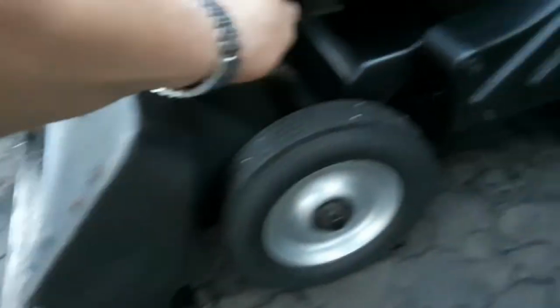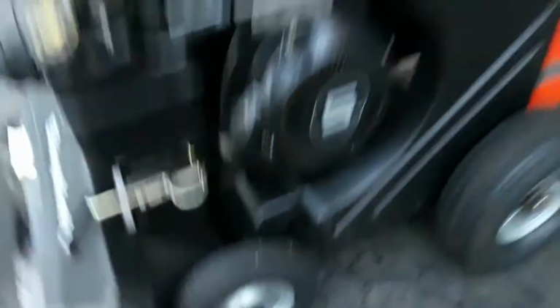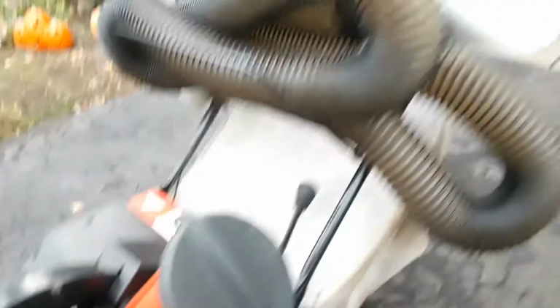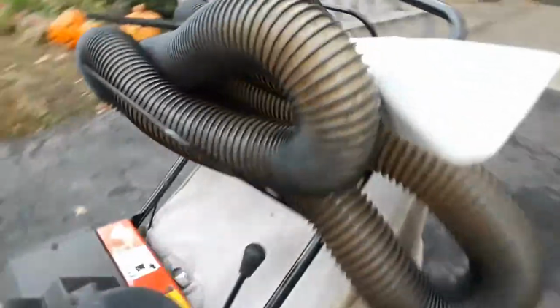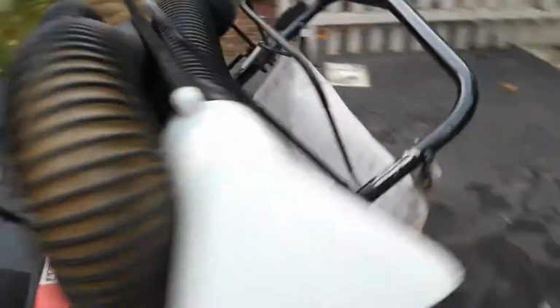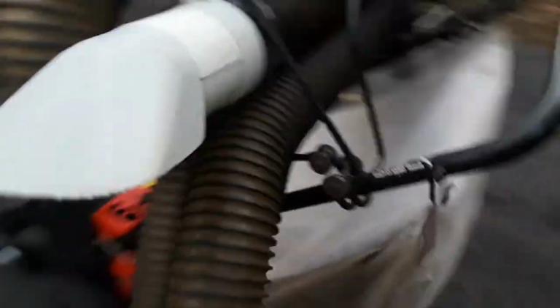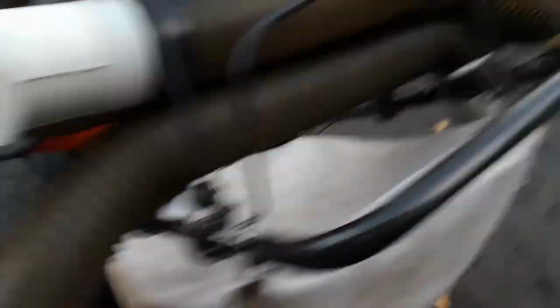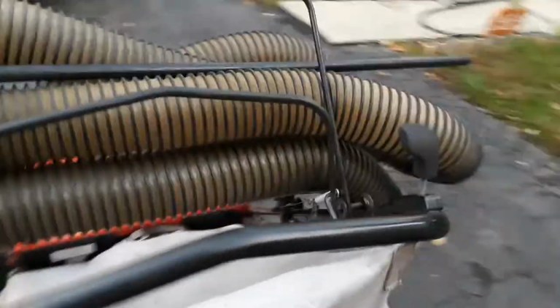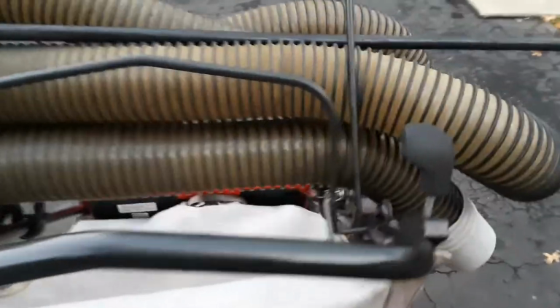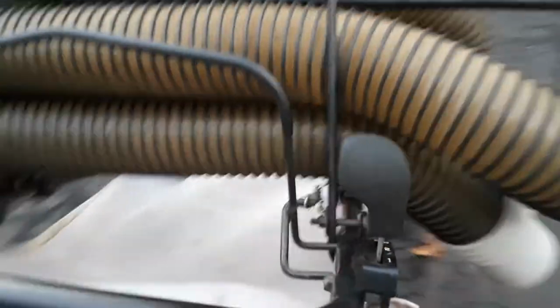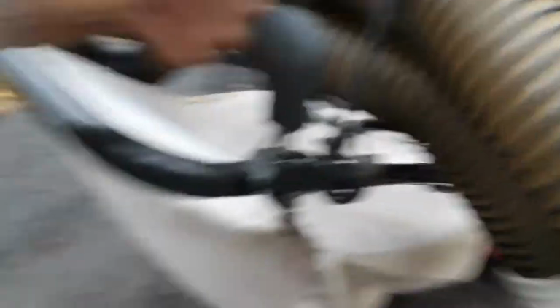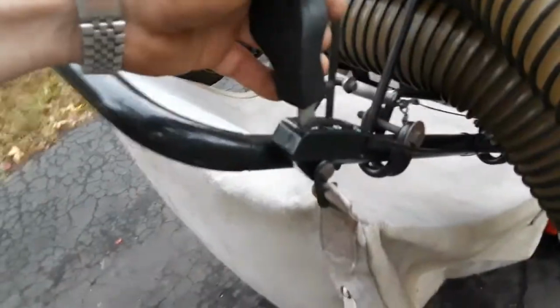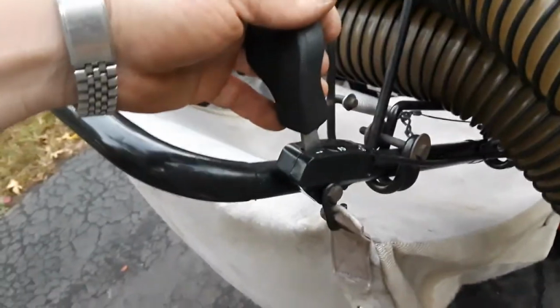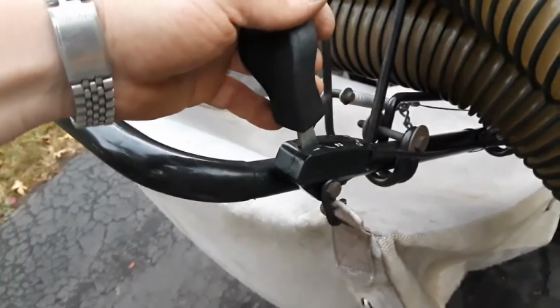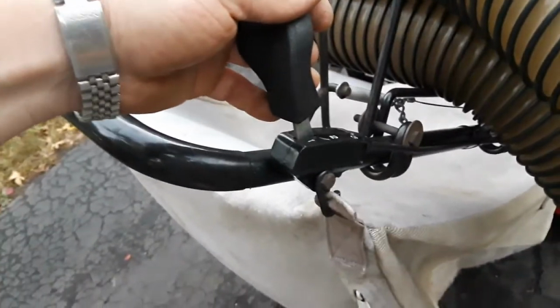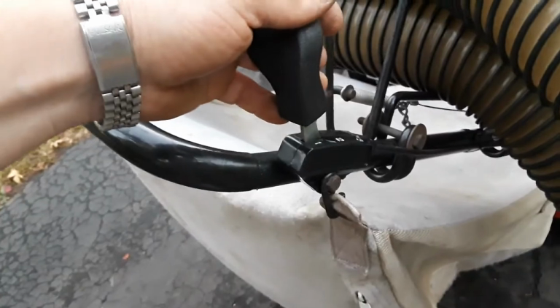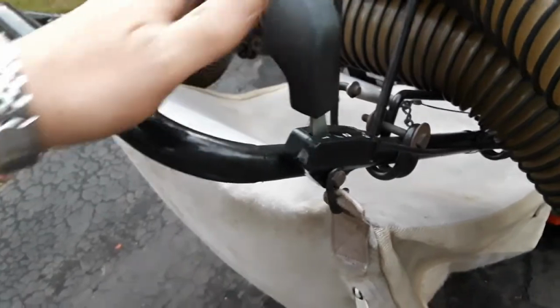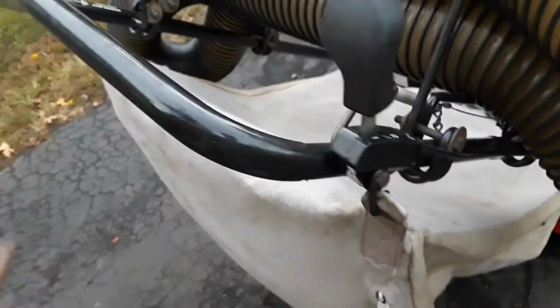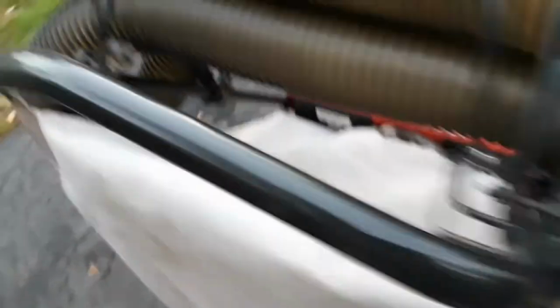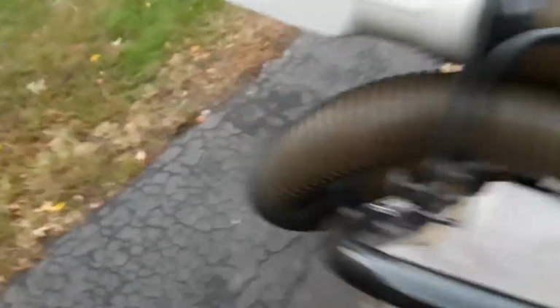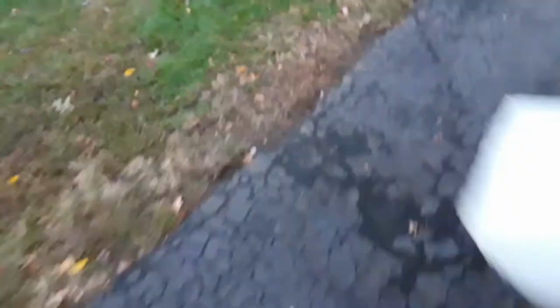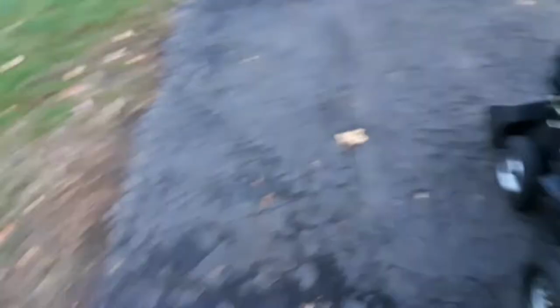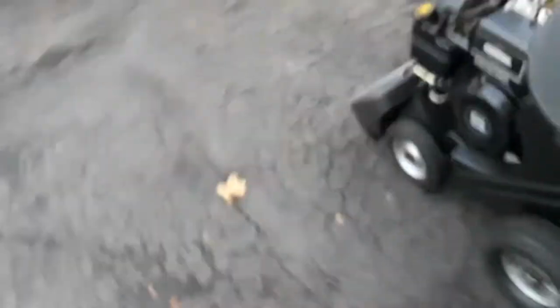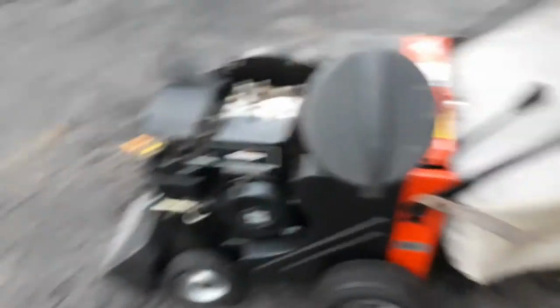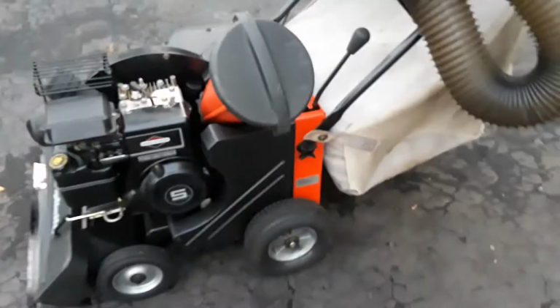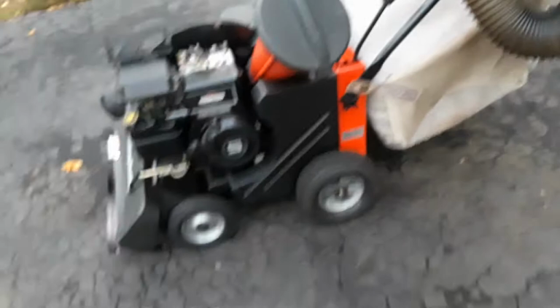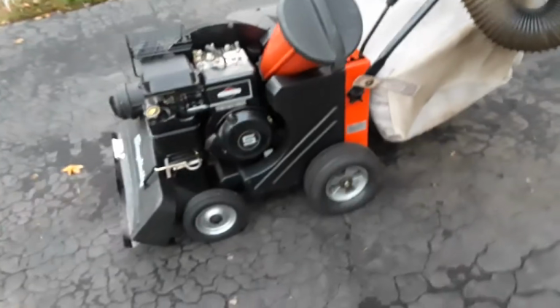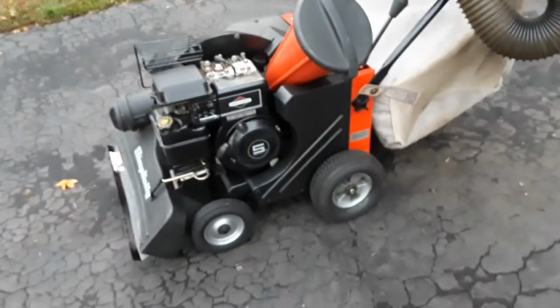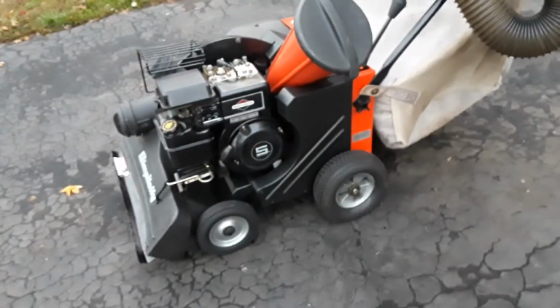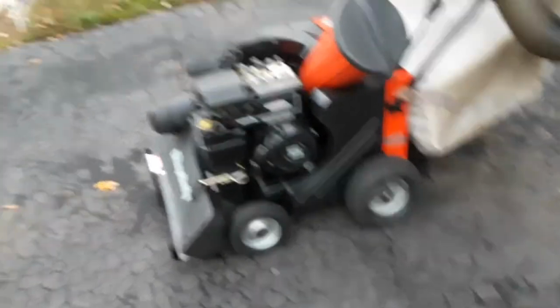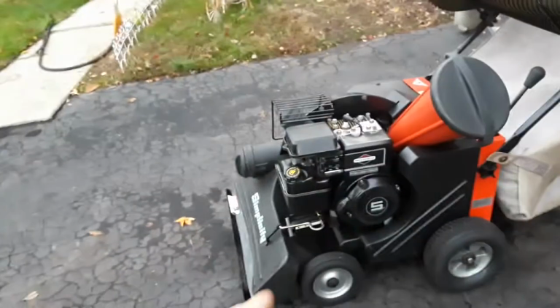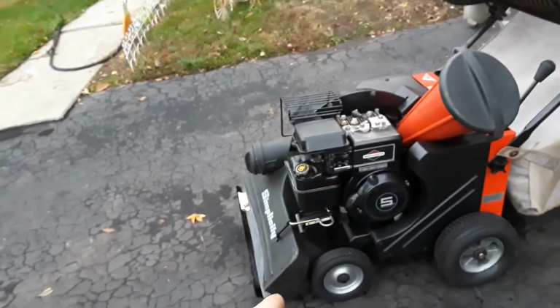It's a 3-speed, self-propelled machine. It propels itself — you don't have to push it. It's a big, heavy-duty machine. It's a true 5 horsepower.